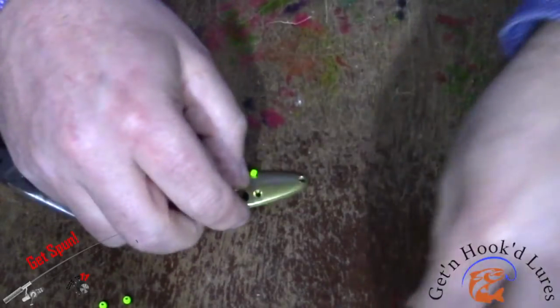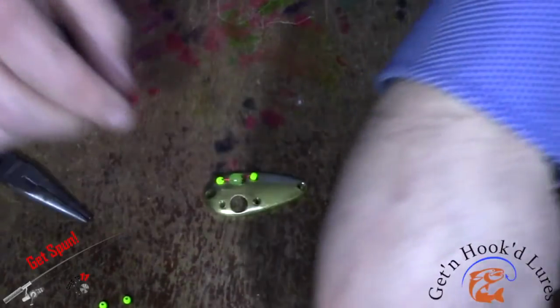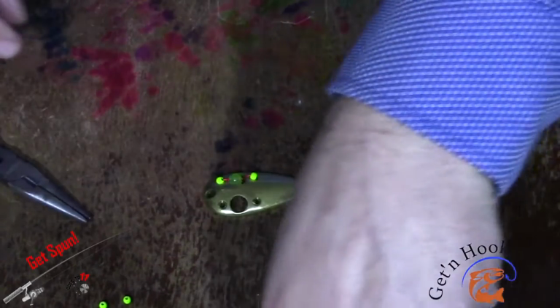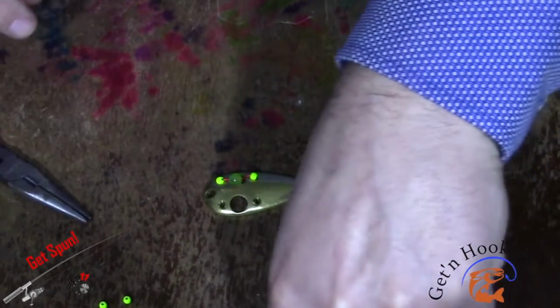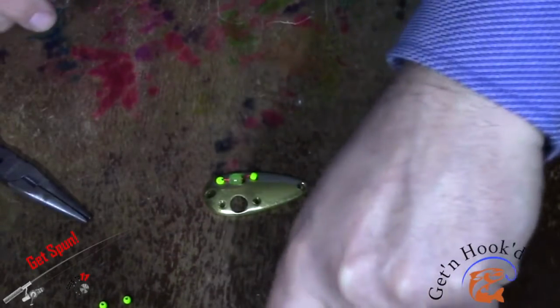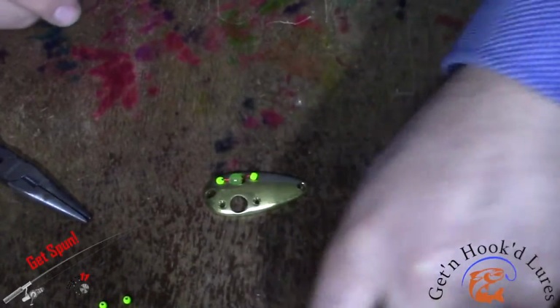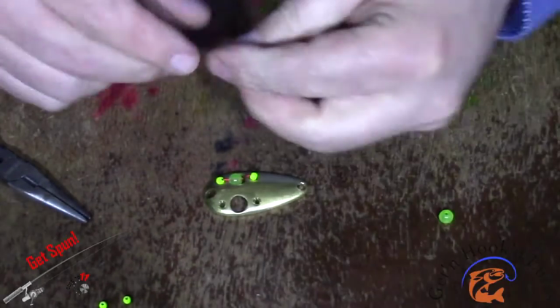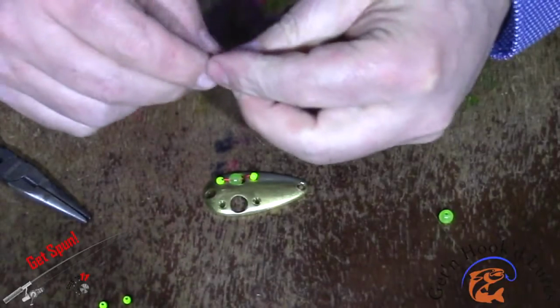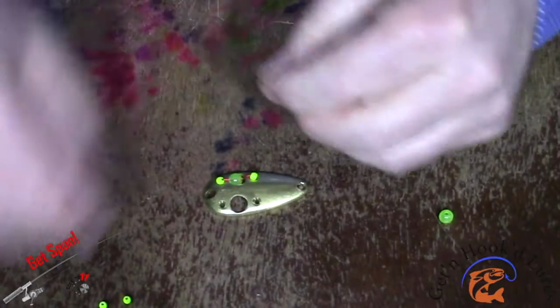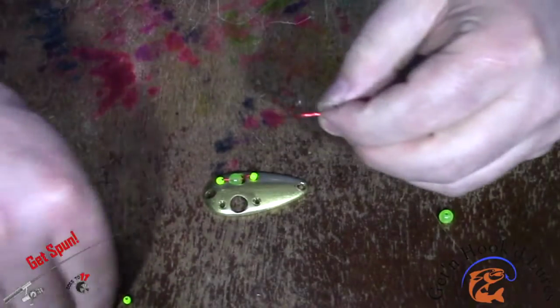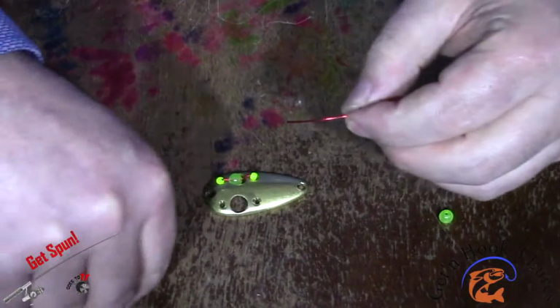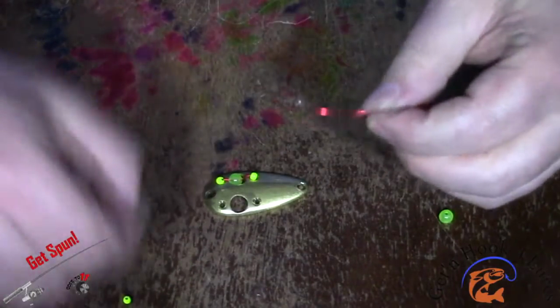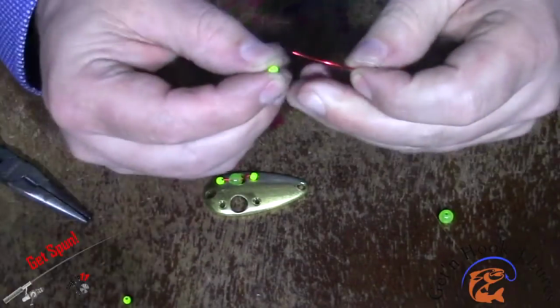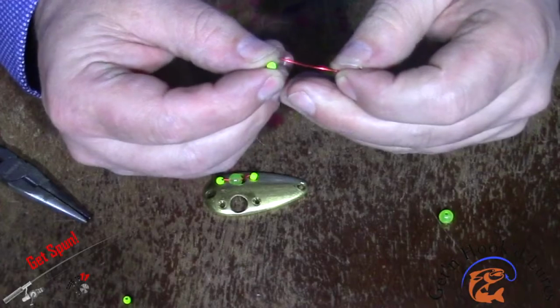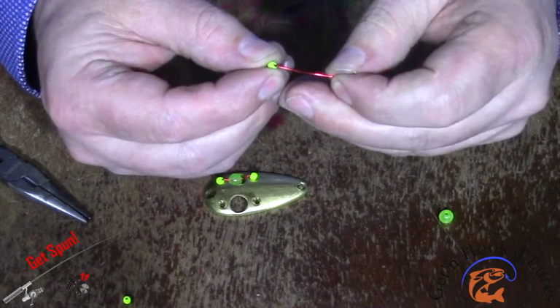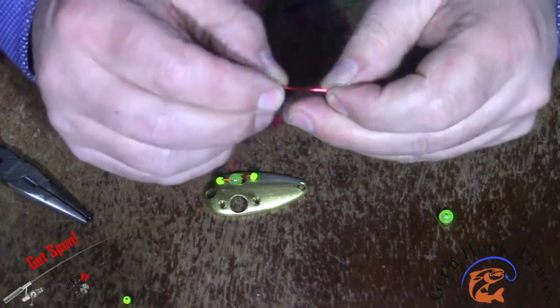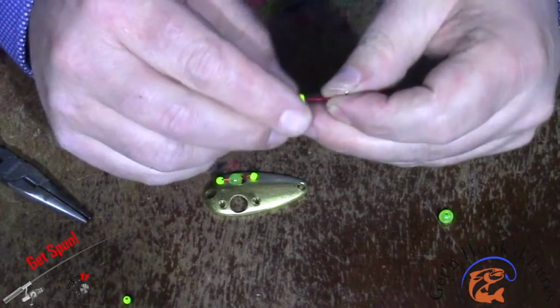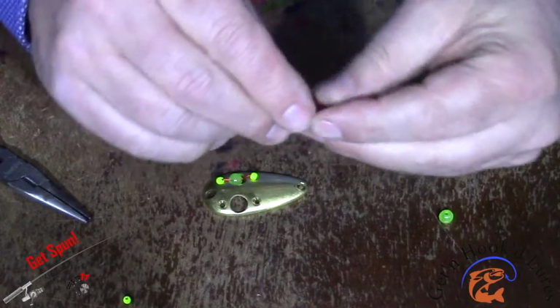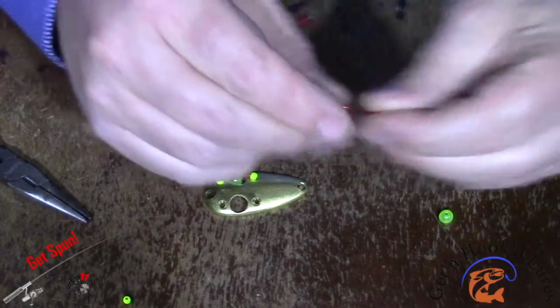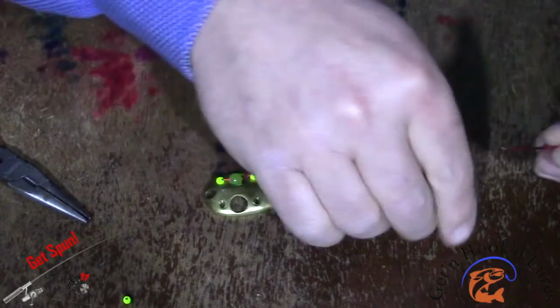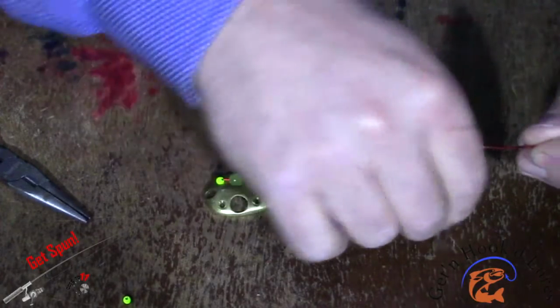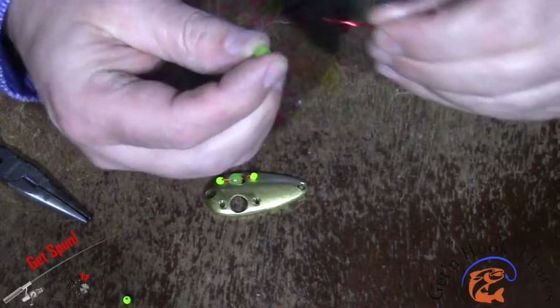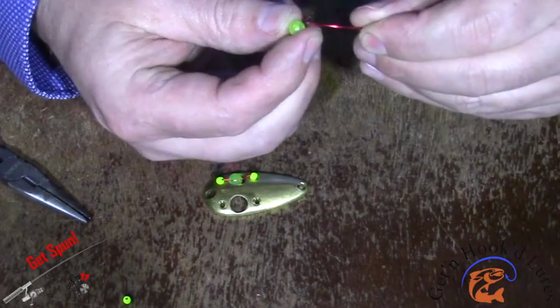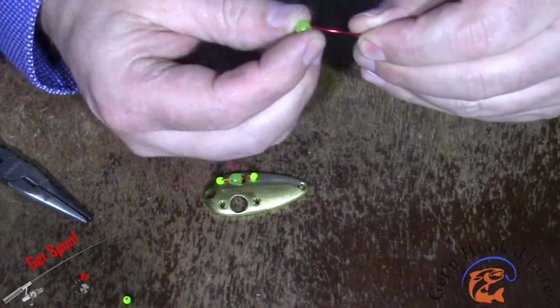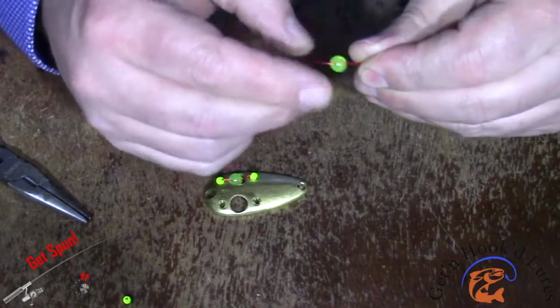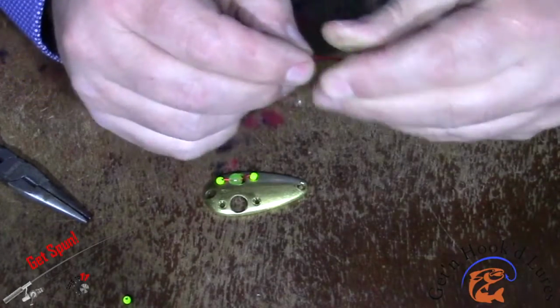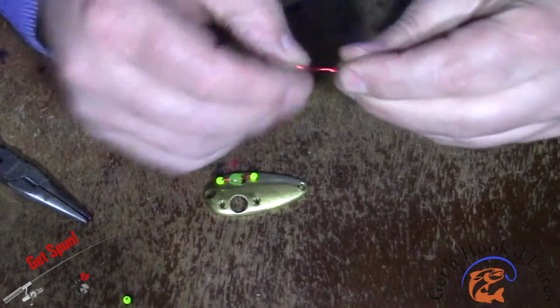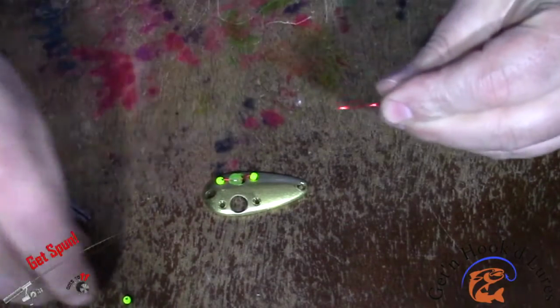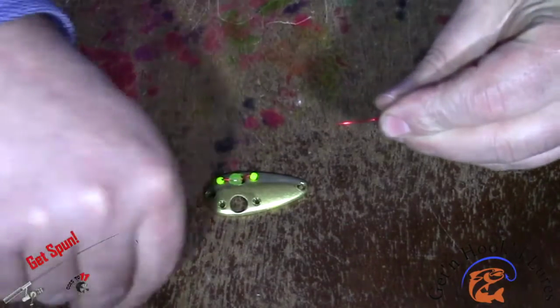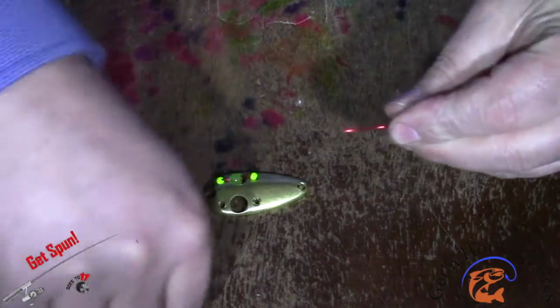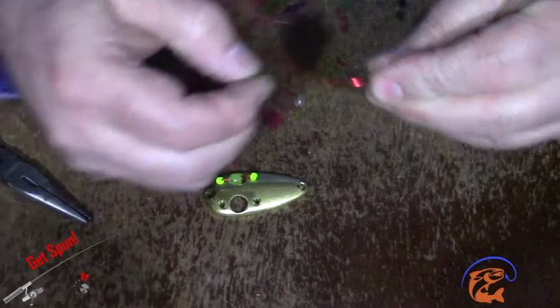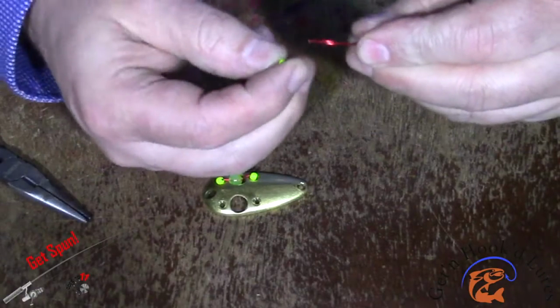Just repeat that process again: eighth inch bead, quarter inch bead, and eighth inch bead.